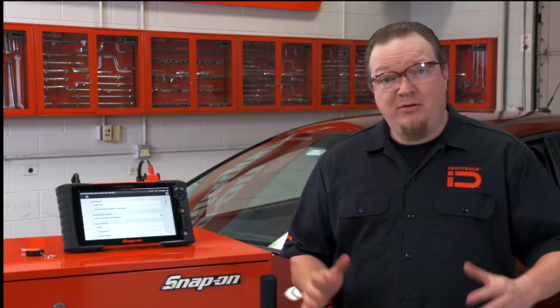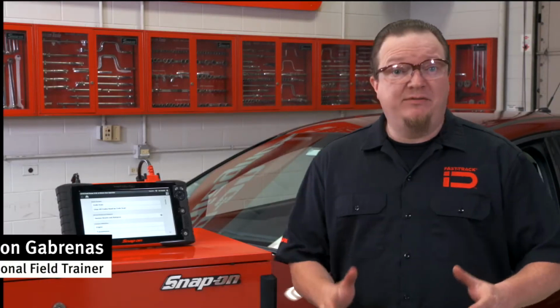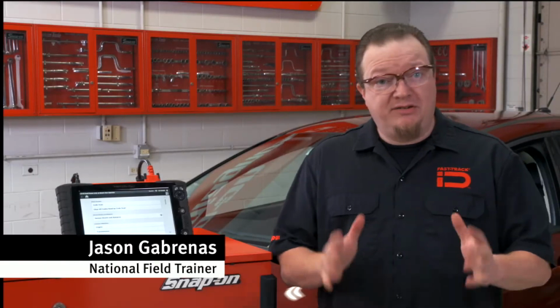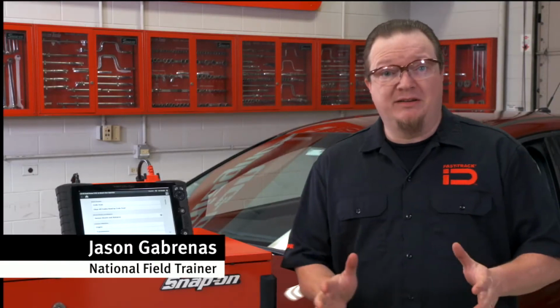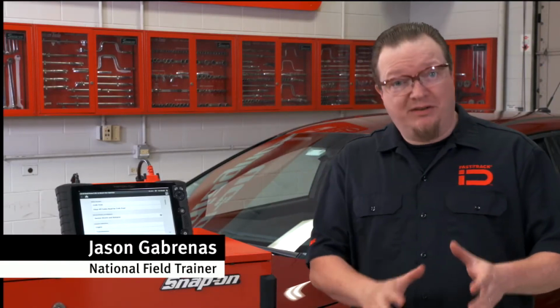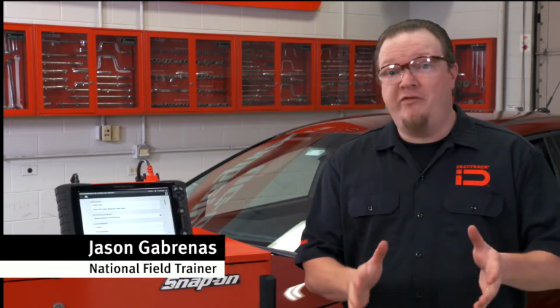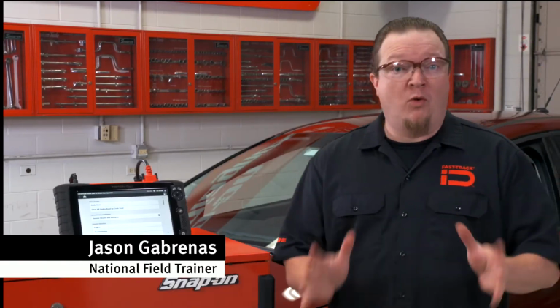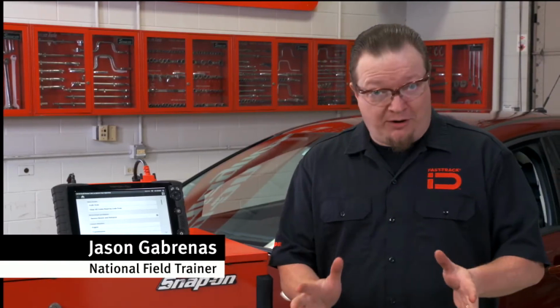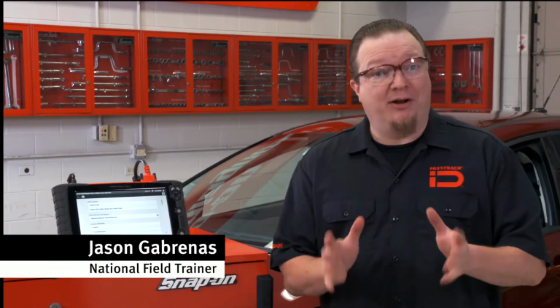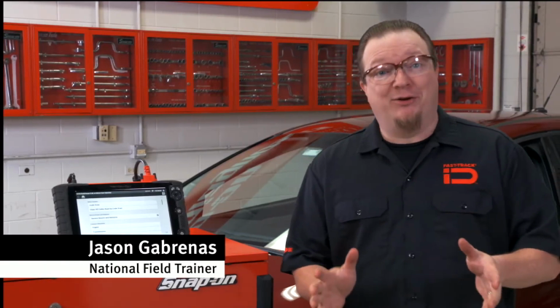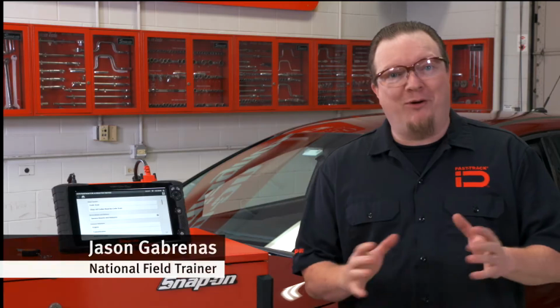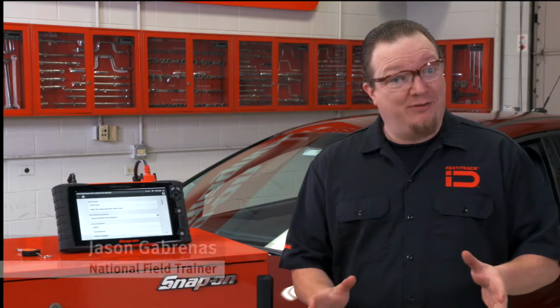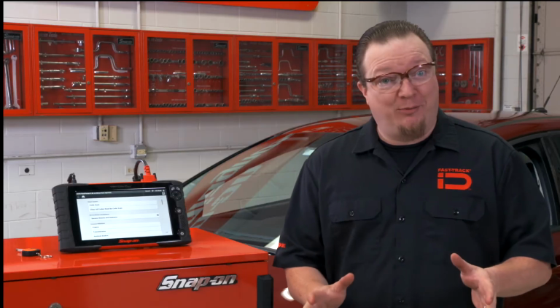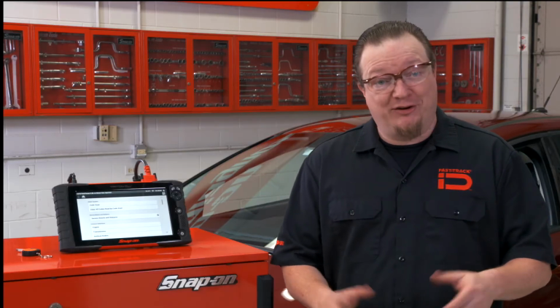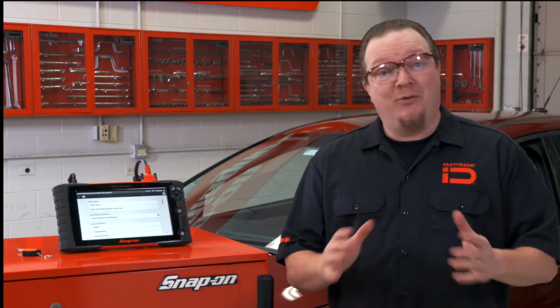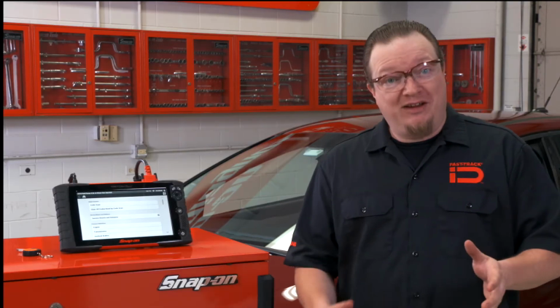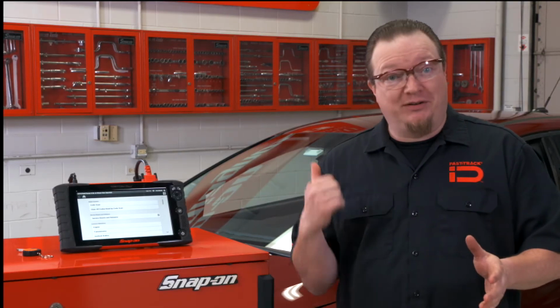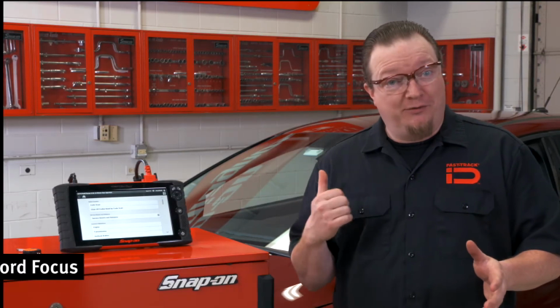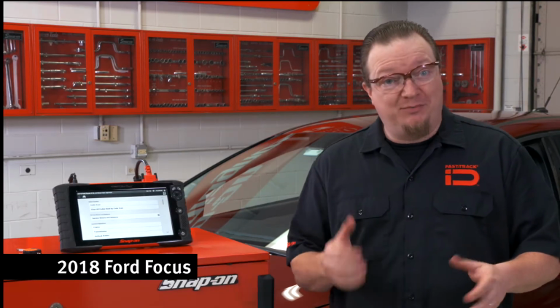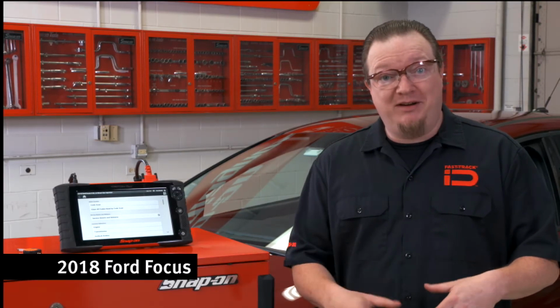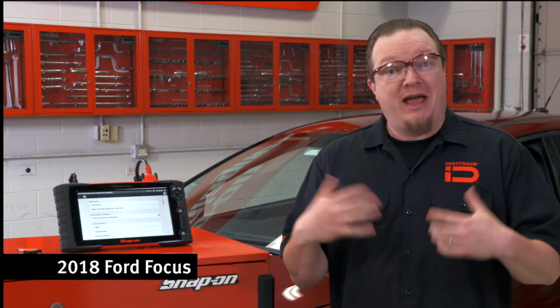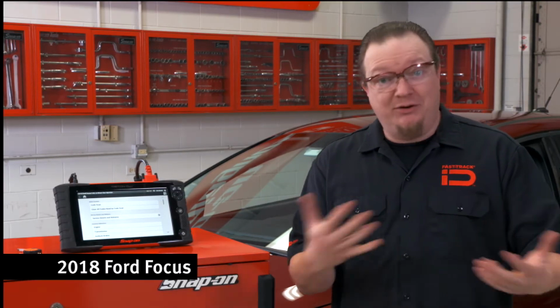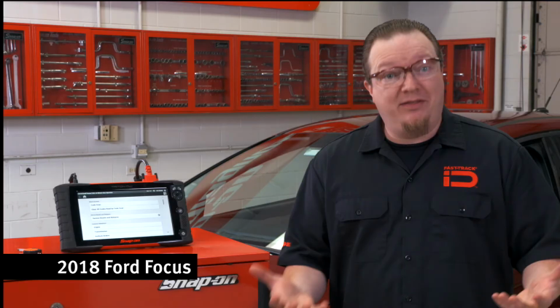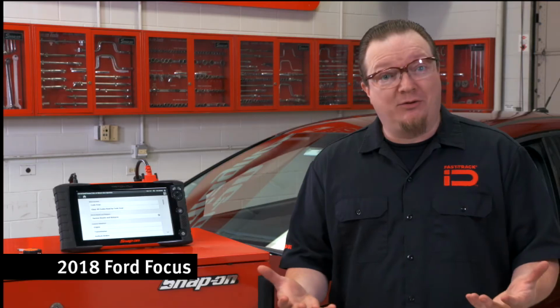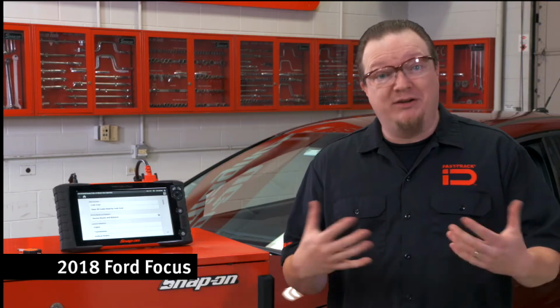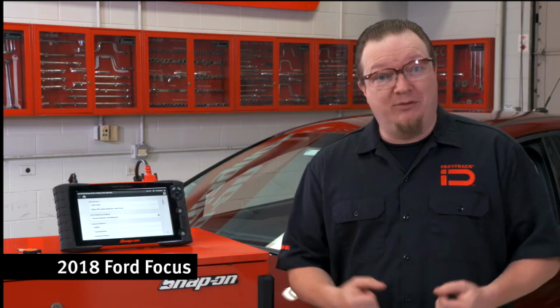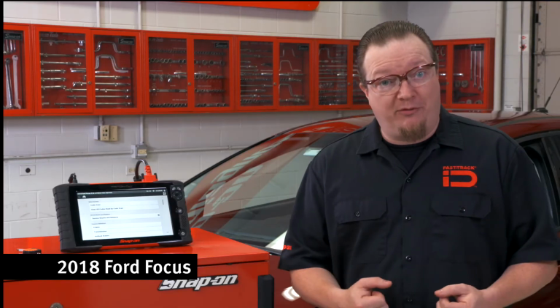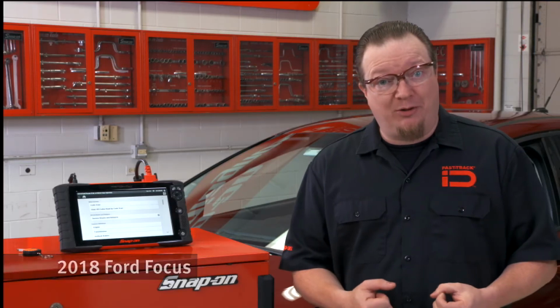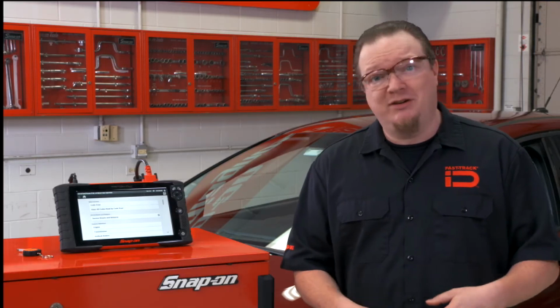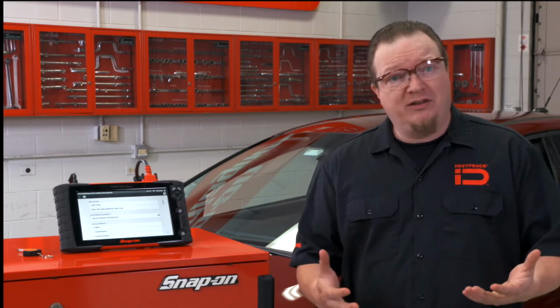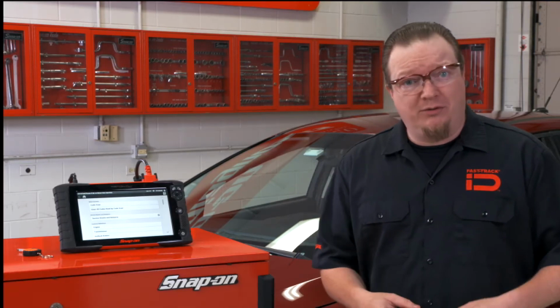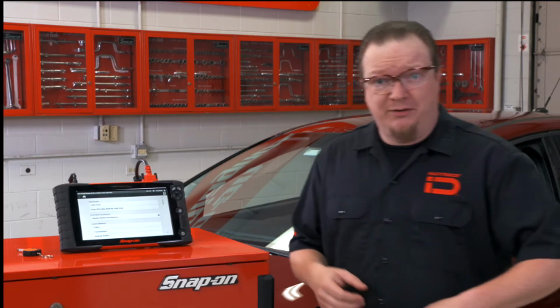Nowadays even doing something as simple as moving a wiper arm on a vehicle requires a recalibration. One example is on this Ford Focus behind me. After you do any of that sort of work you do need to perform a recalibration. So let's walk through how to do it.